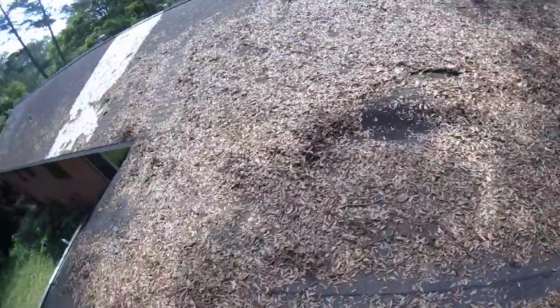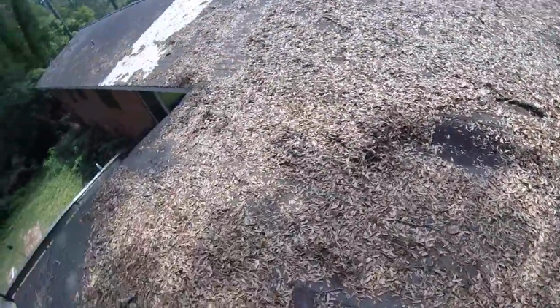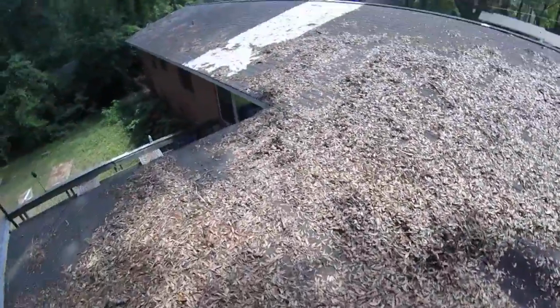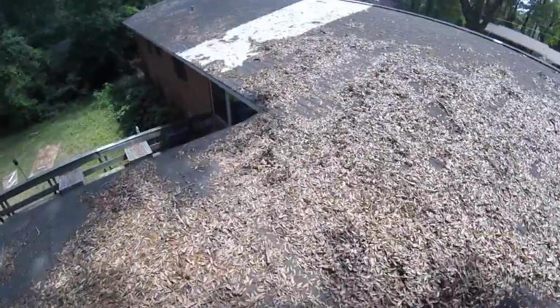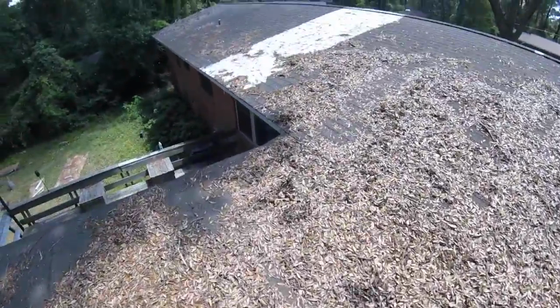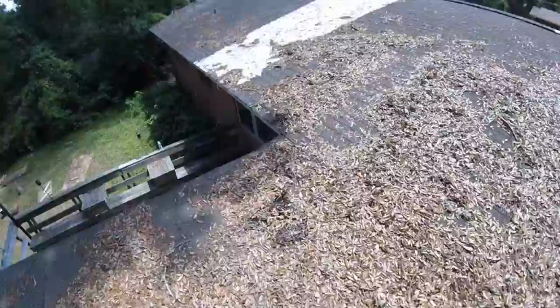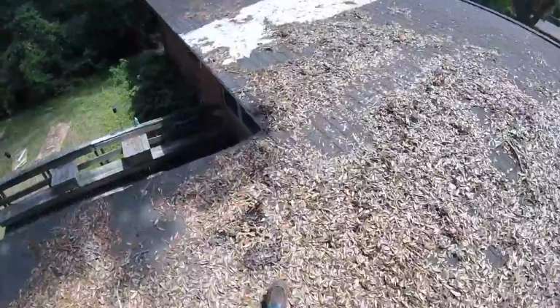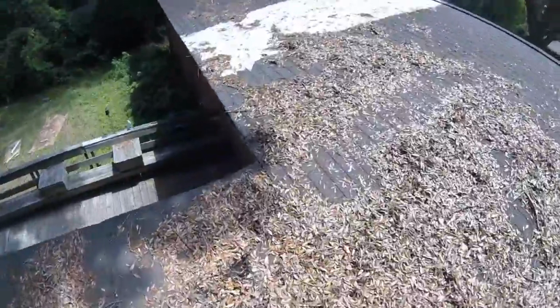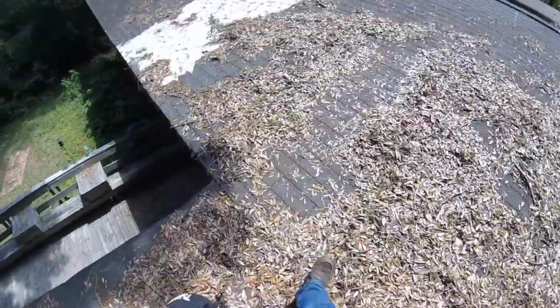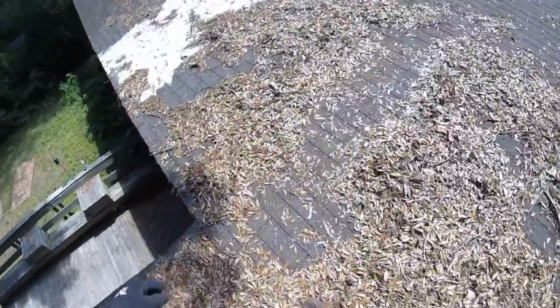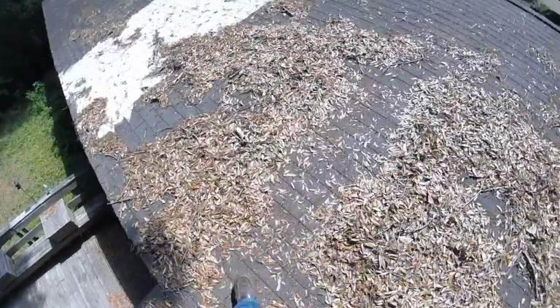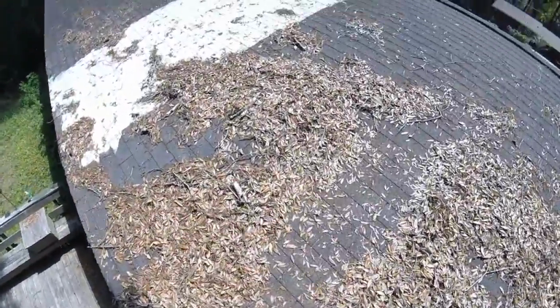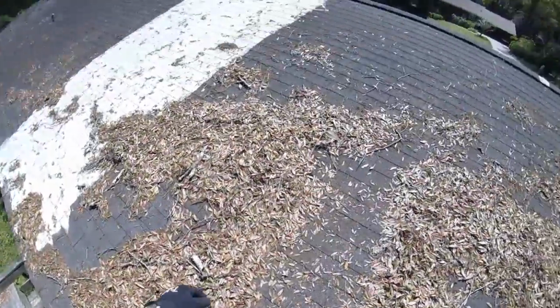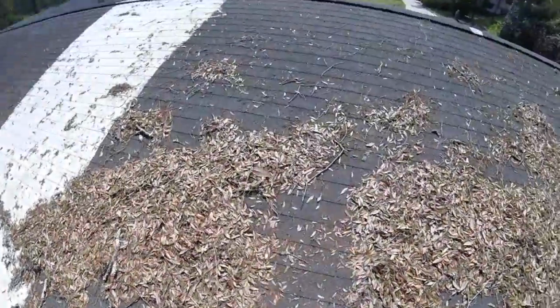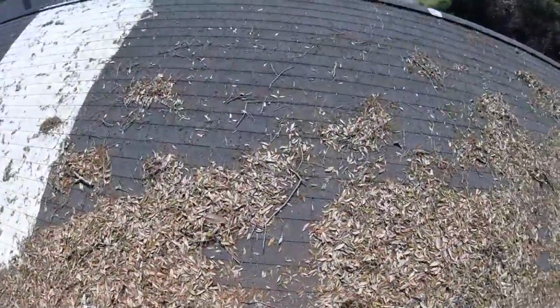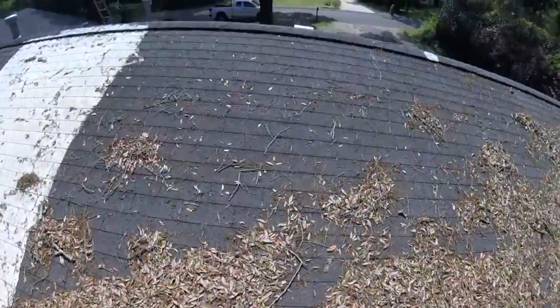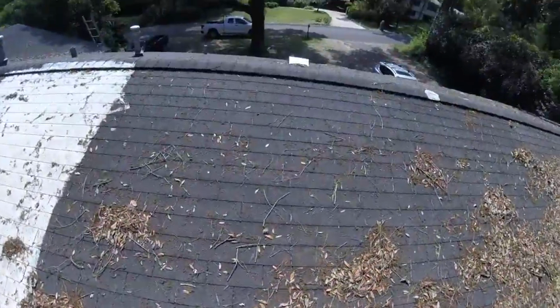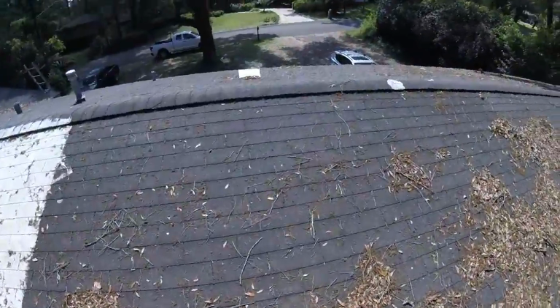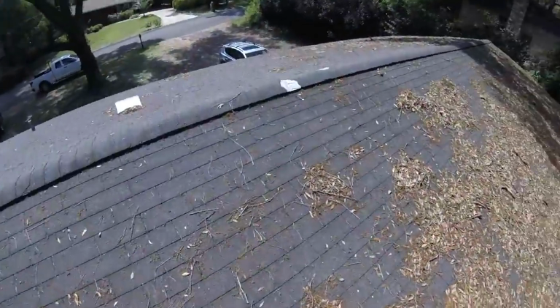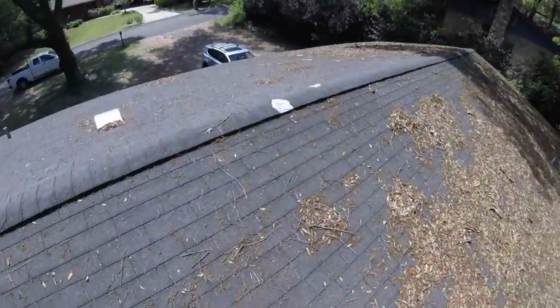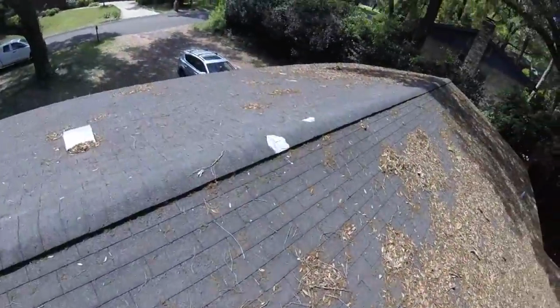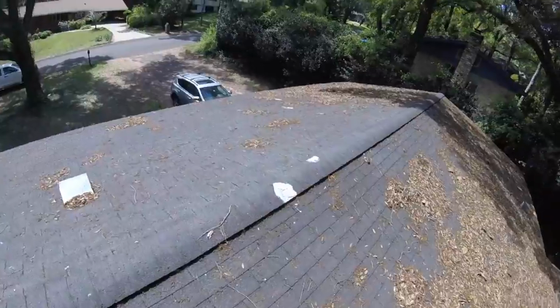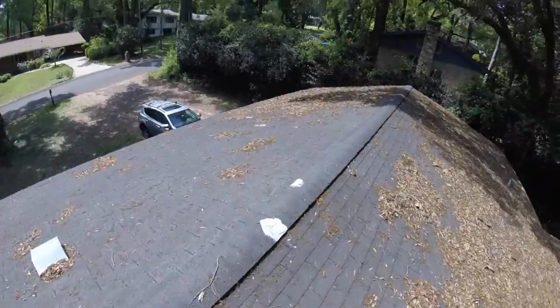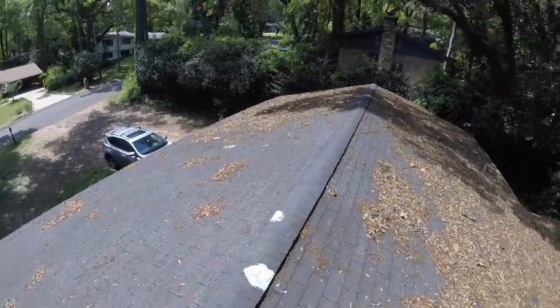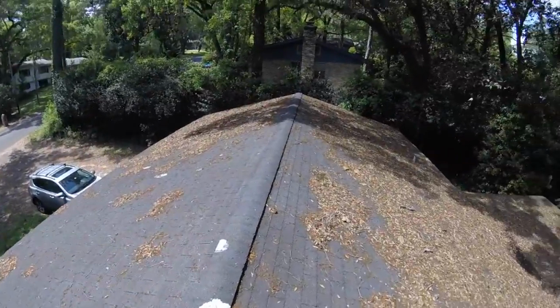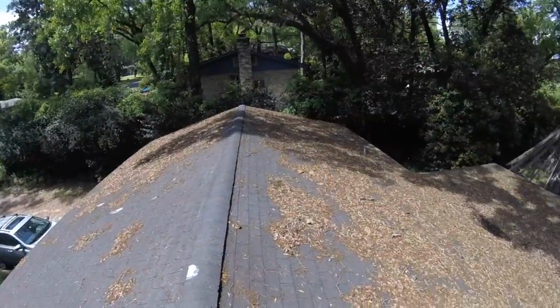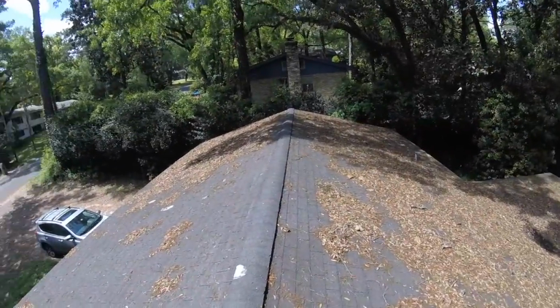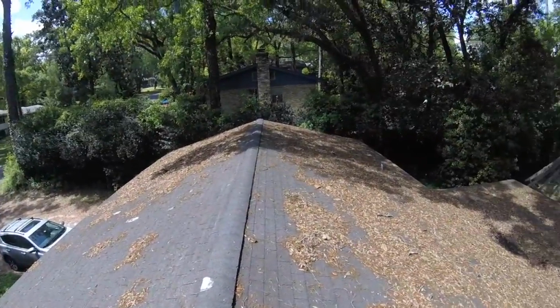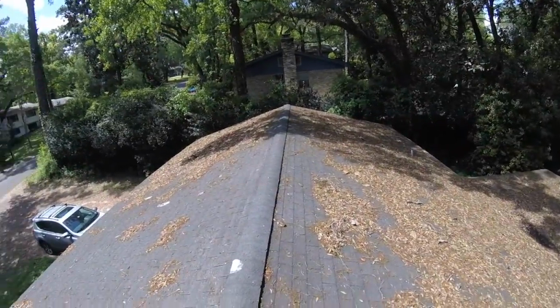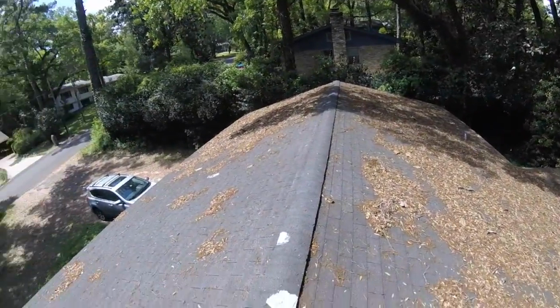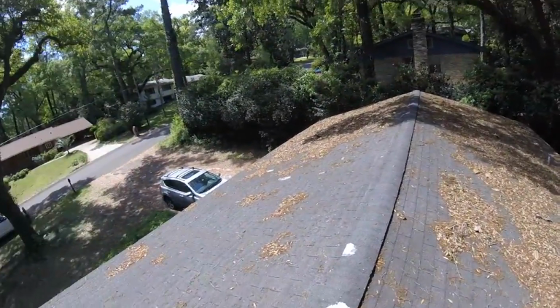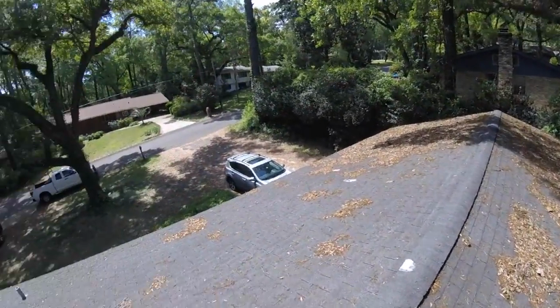I did pull the measurements. Just wanted to put that option out there for you and hope this video has helped. Thank you so much Thomas. Look forward to speaking with you soon.